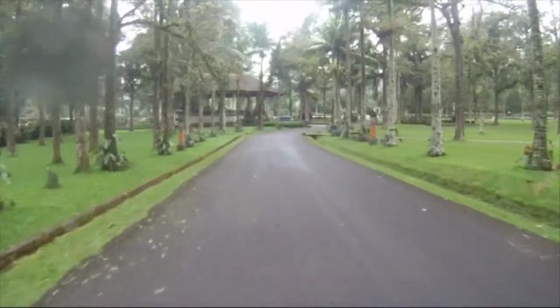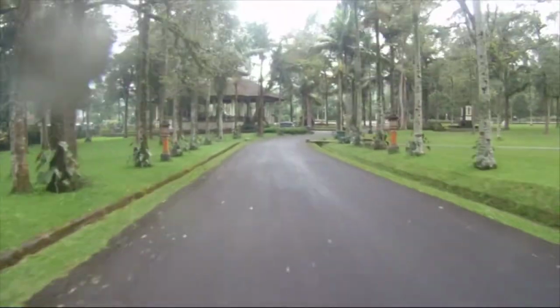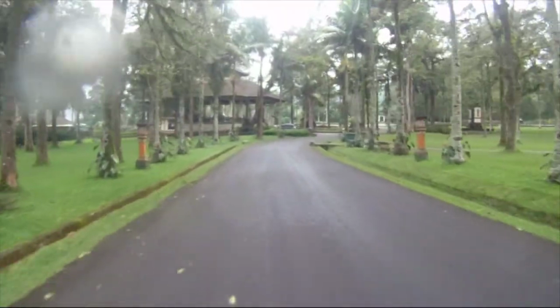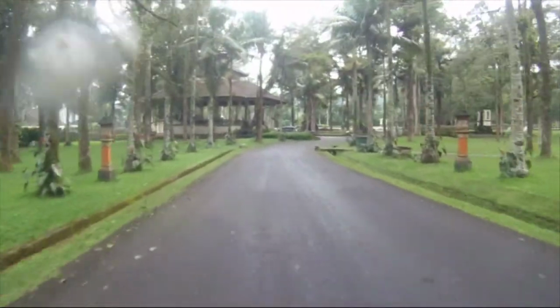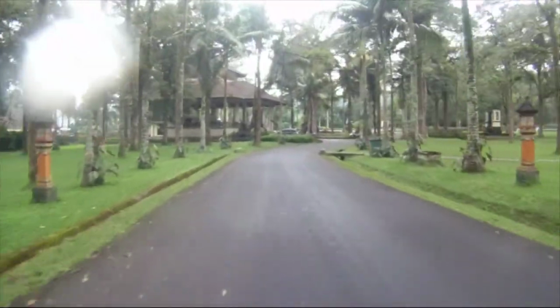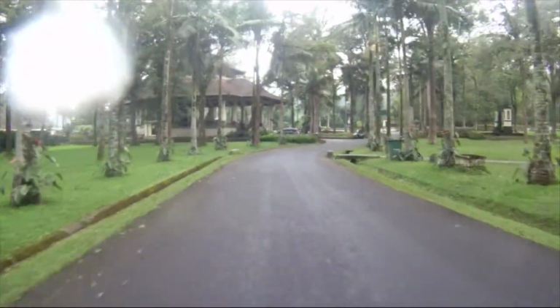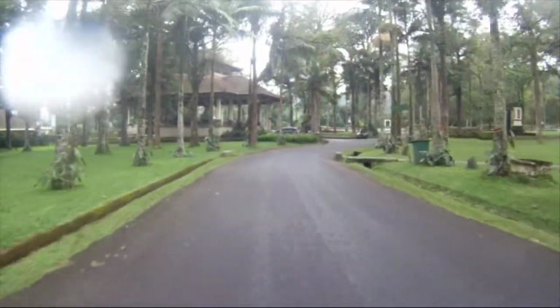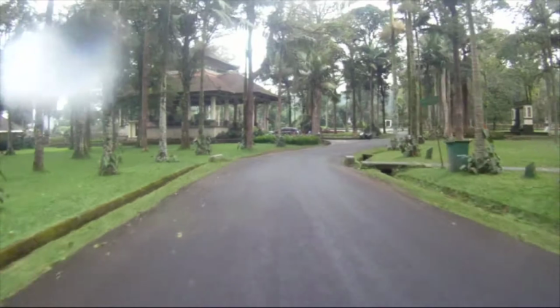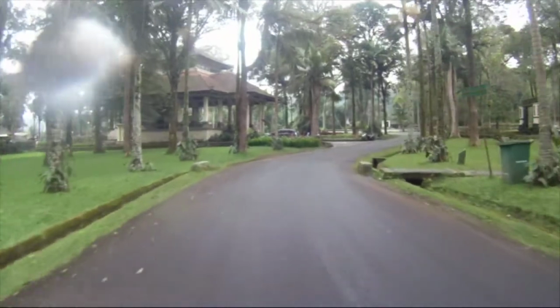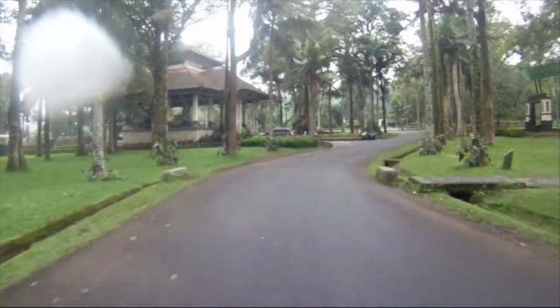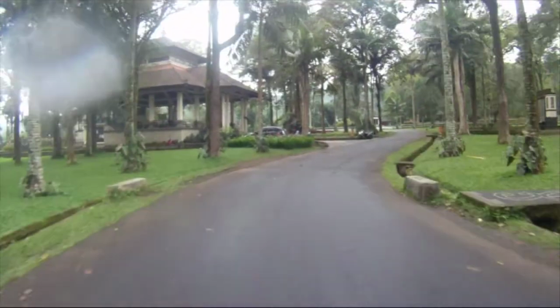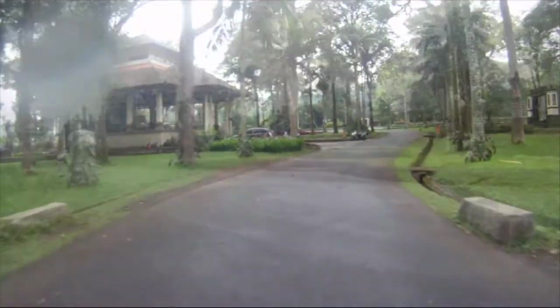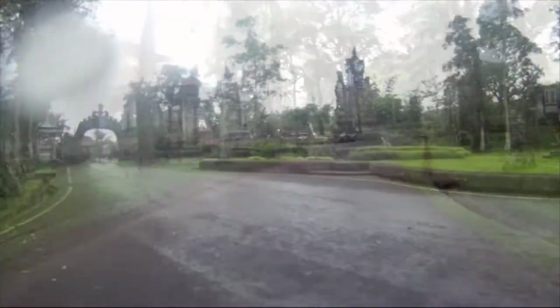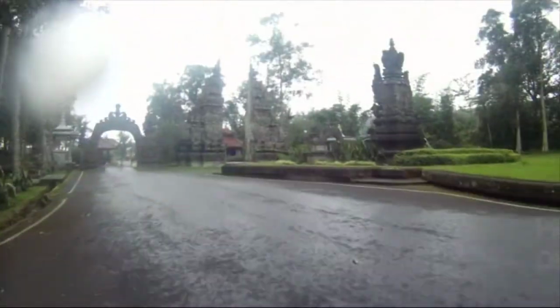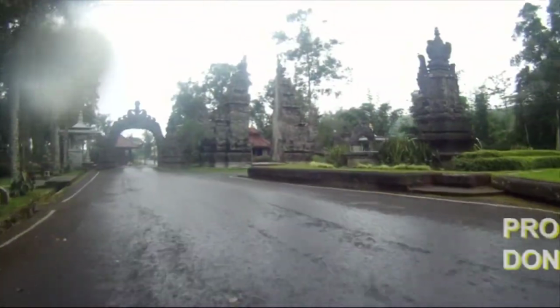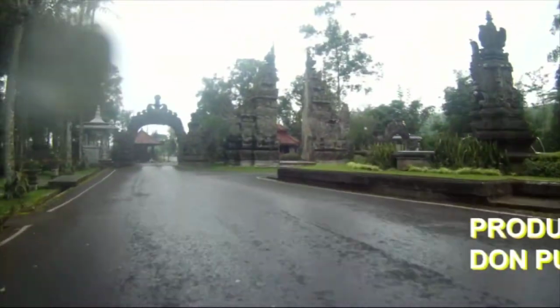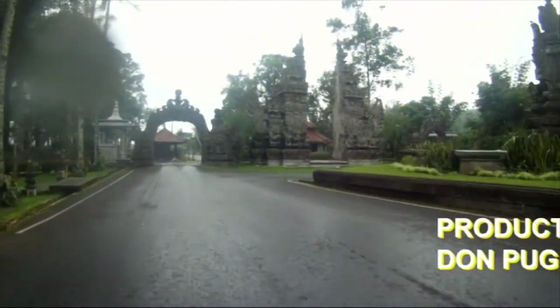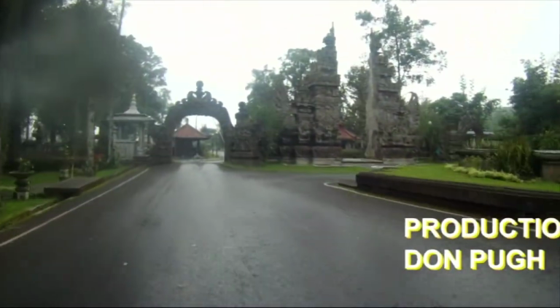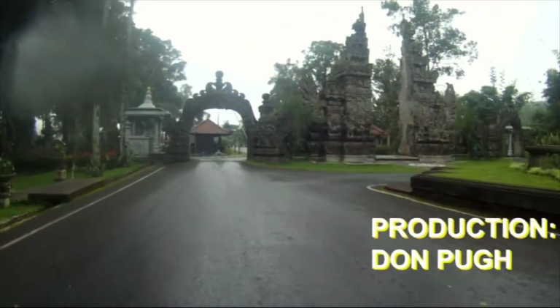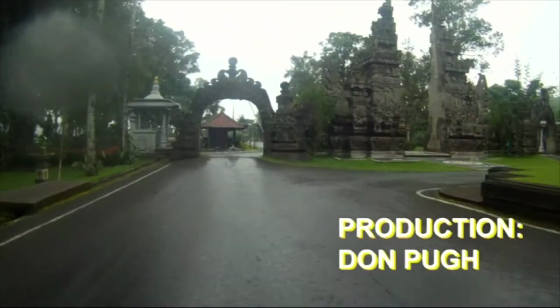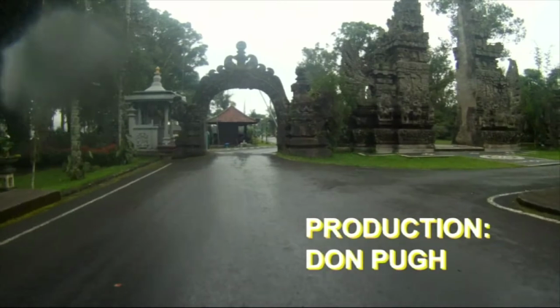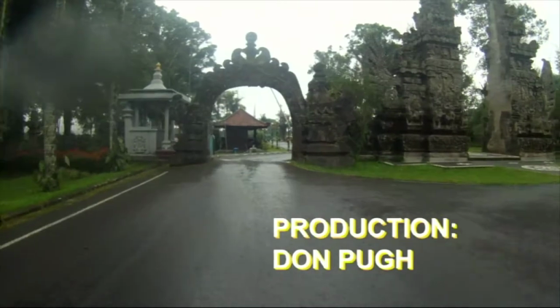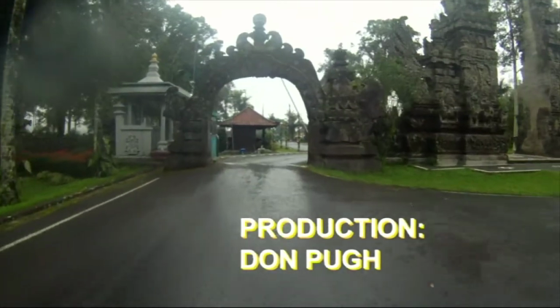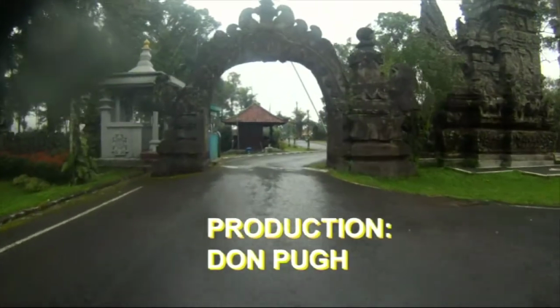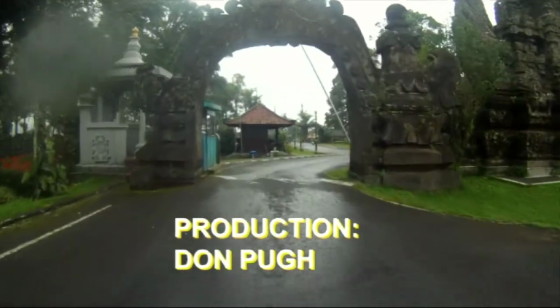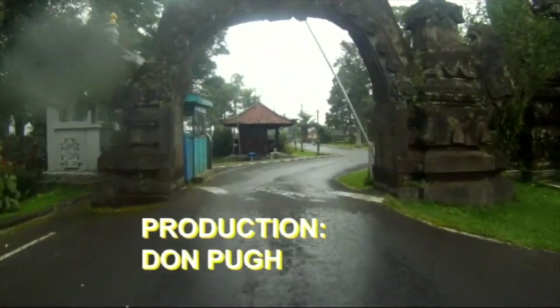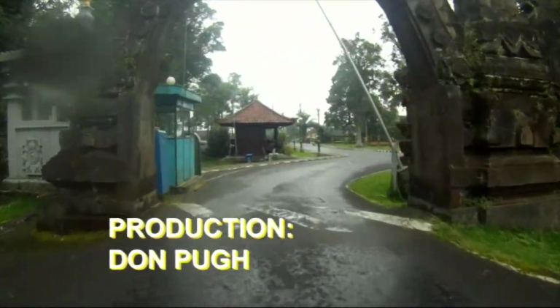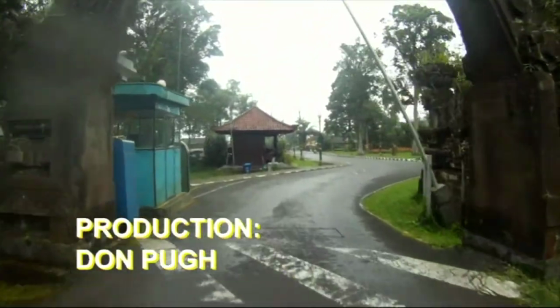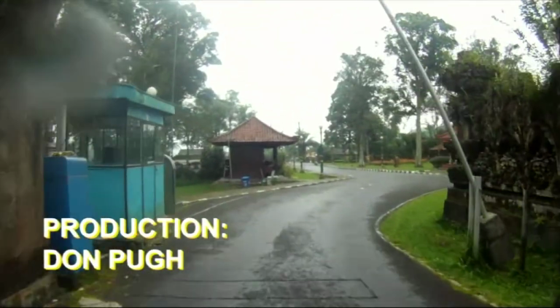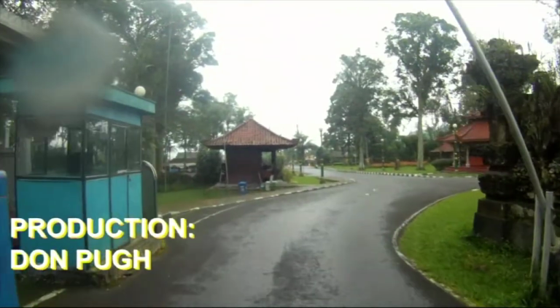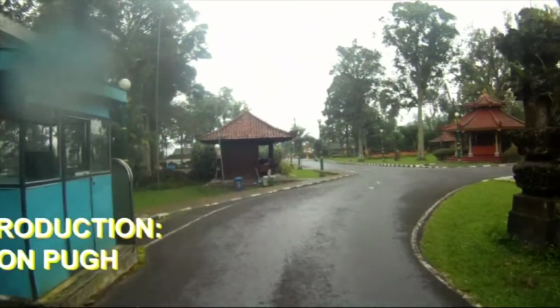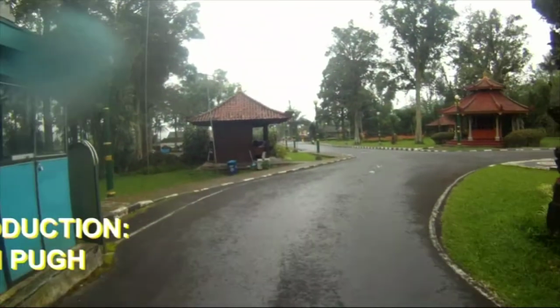Once again, it's raining — it's always raining at the Bali Botanical Gardens every time I visit. Thanks for joining me on this trip to the Bali Botanical Gardens. Have a really great day.